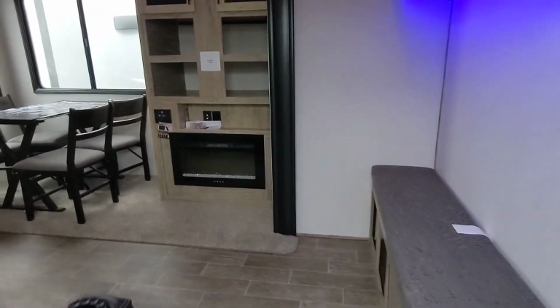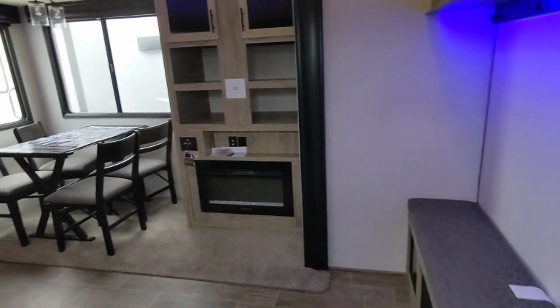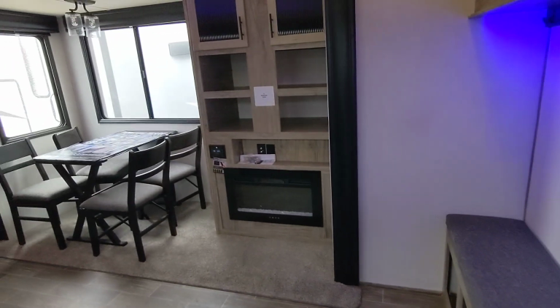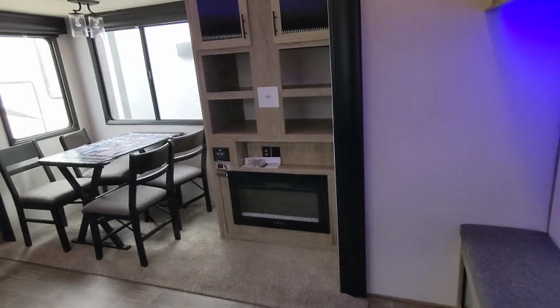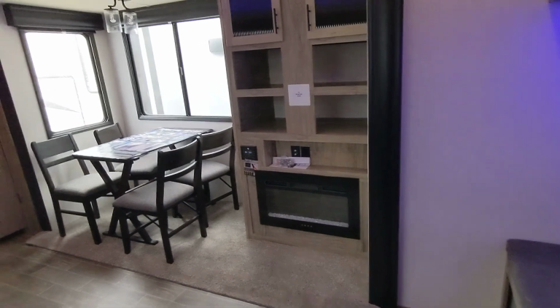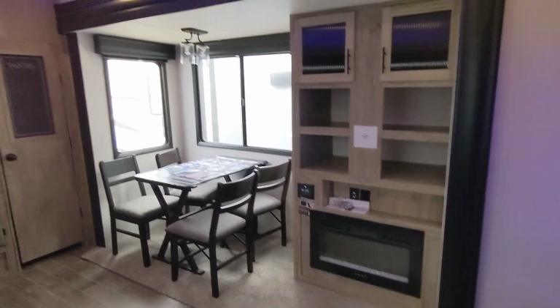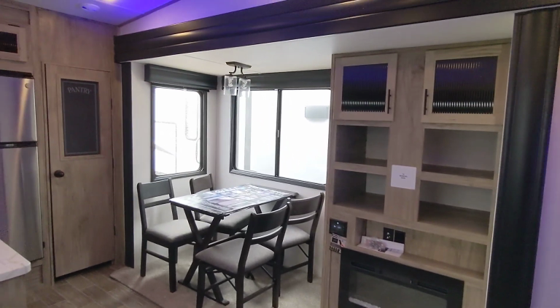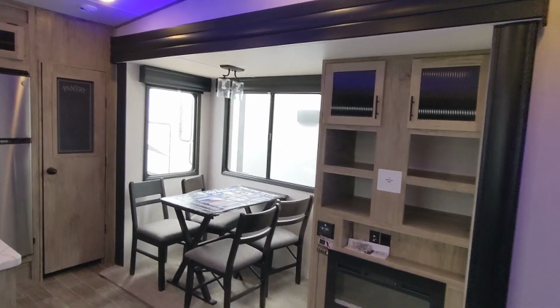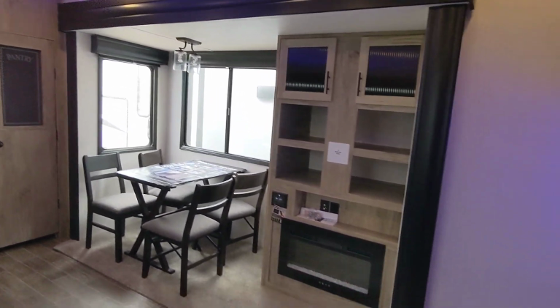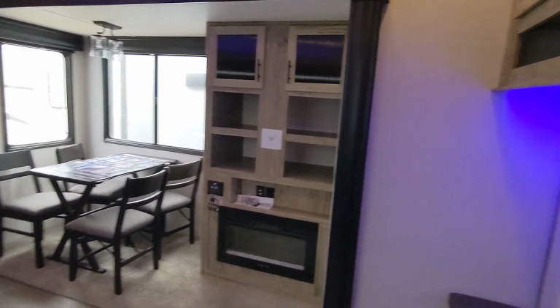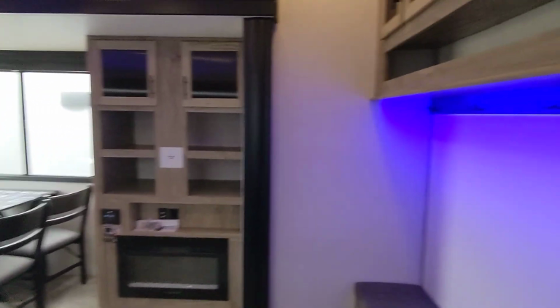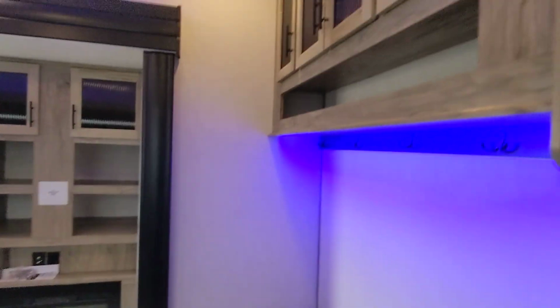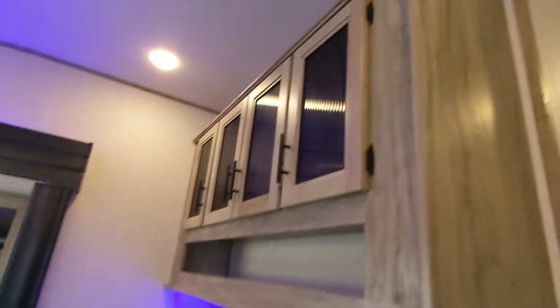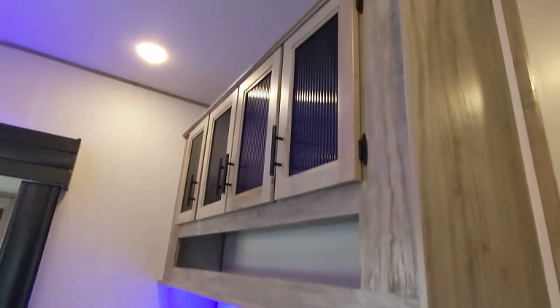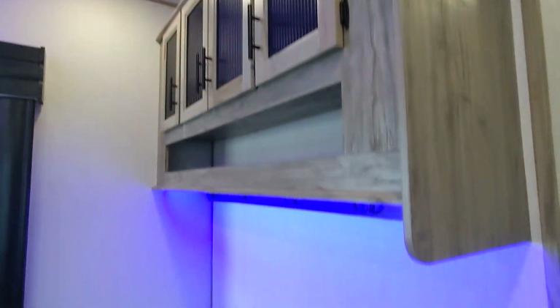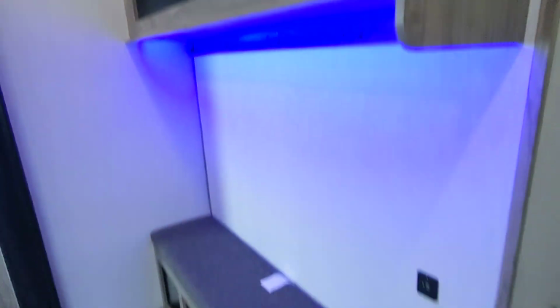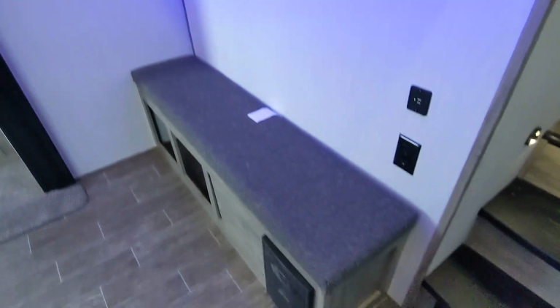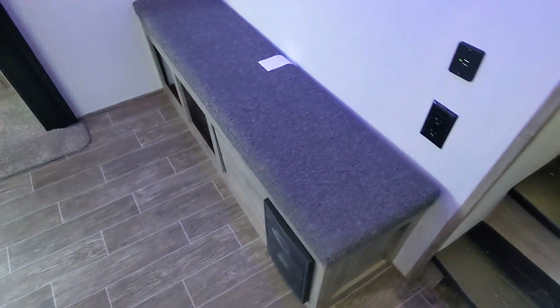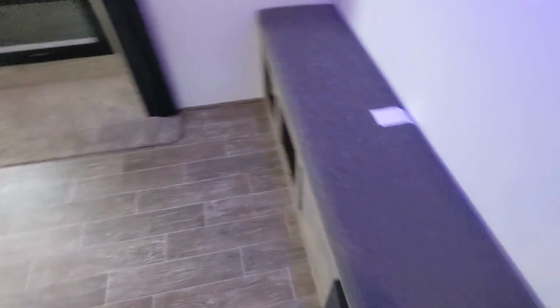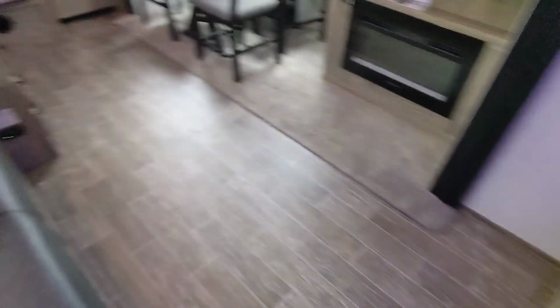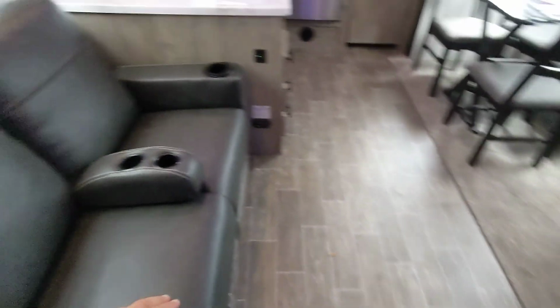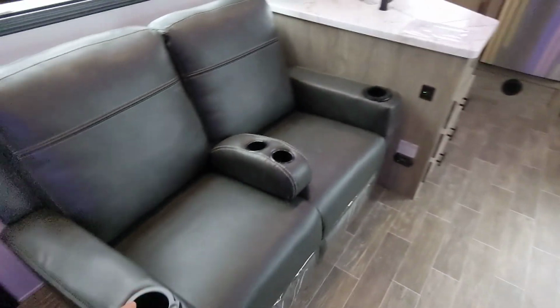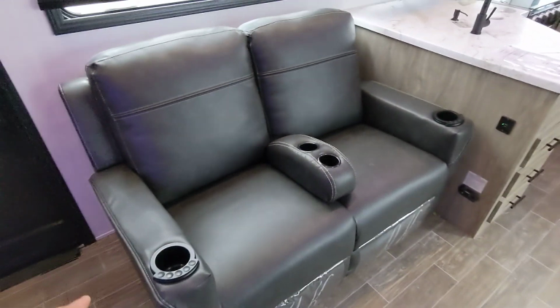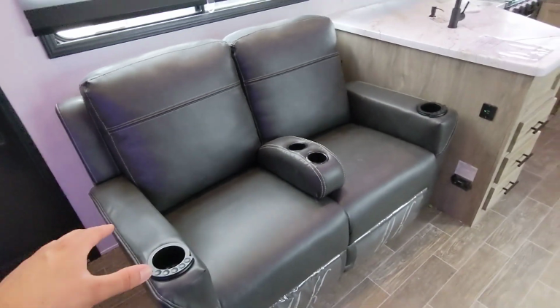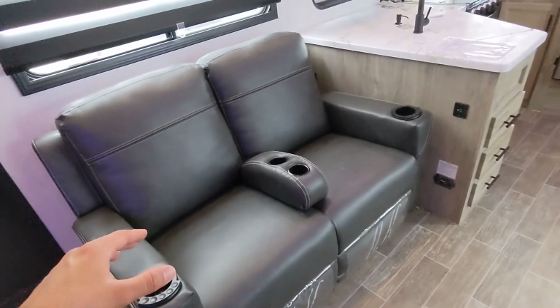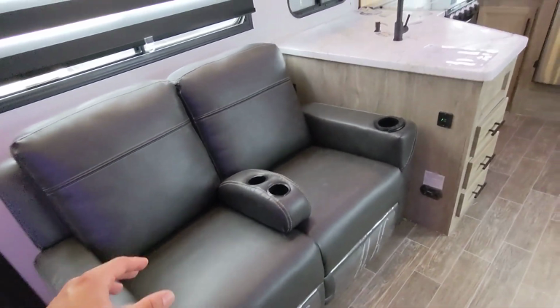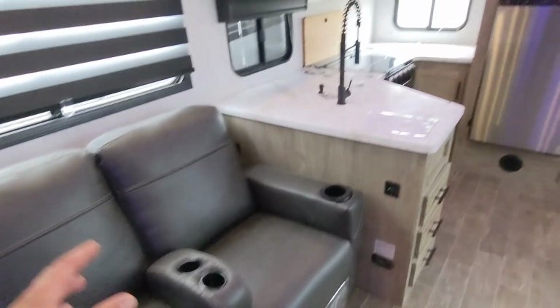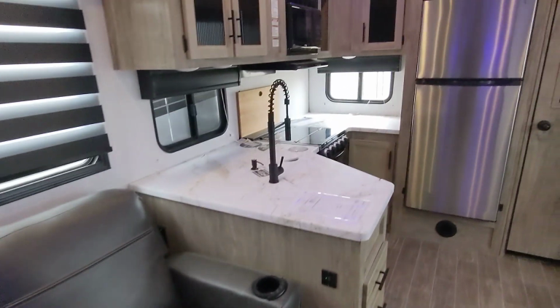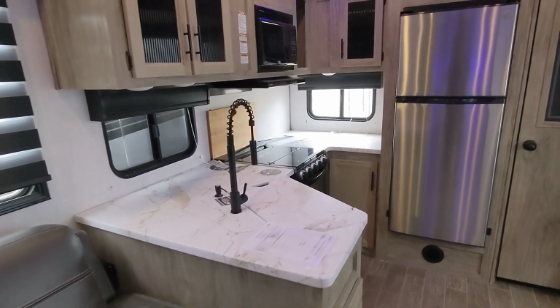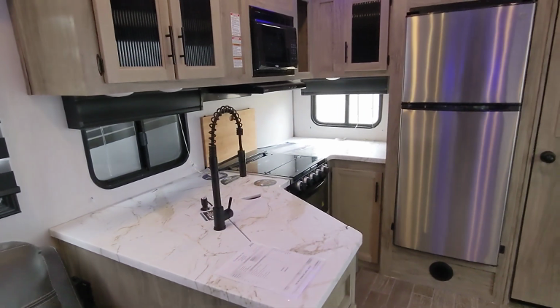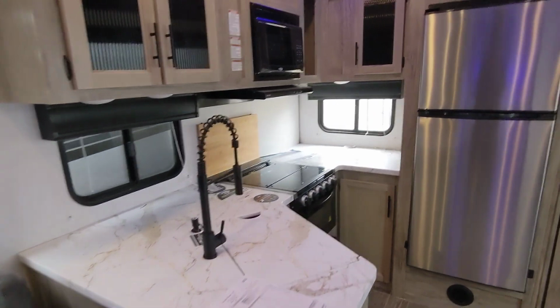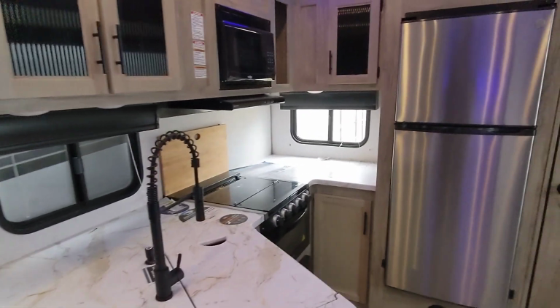Here we are in the living room. It has one slide here, plenty of storage around, and a bench. You do have two recliners — these are heat and massage. Awesome rear kitchen with everything you need.